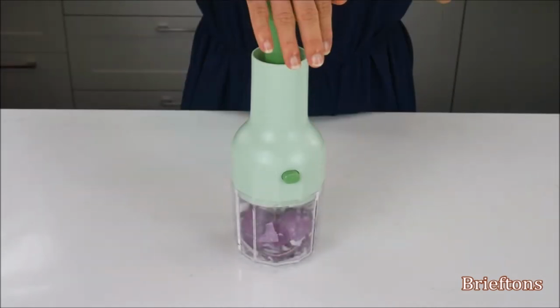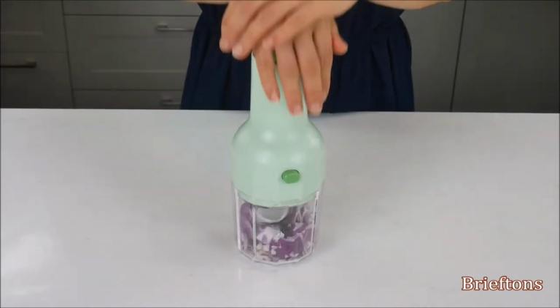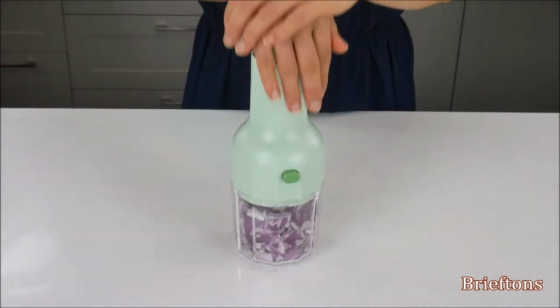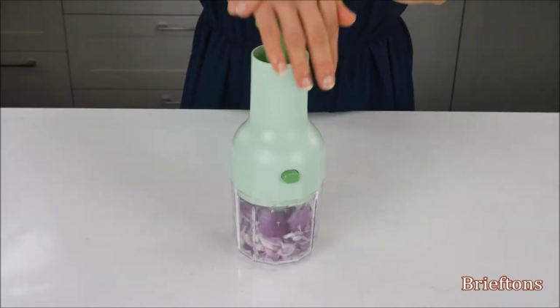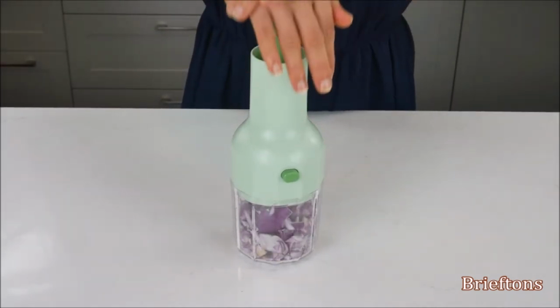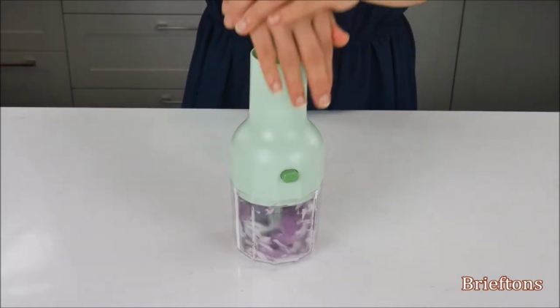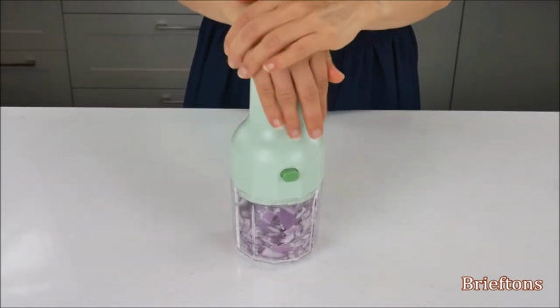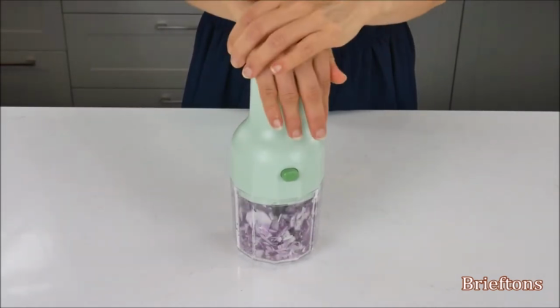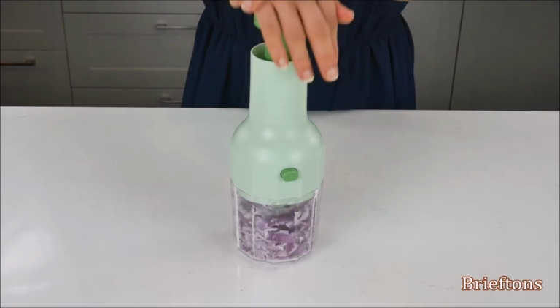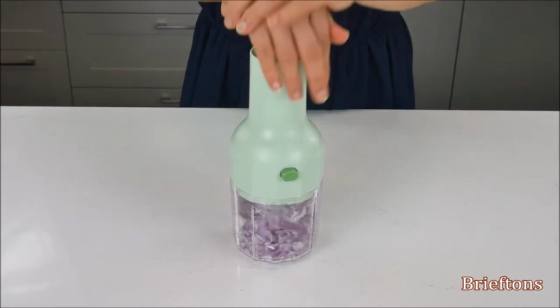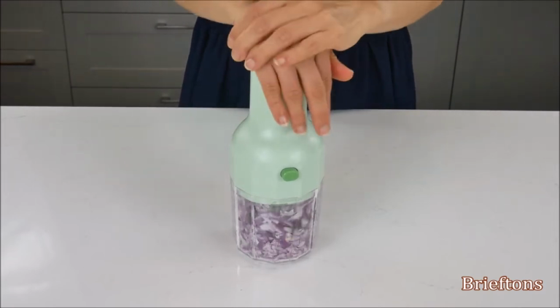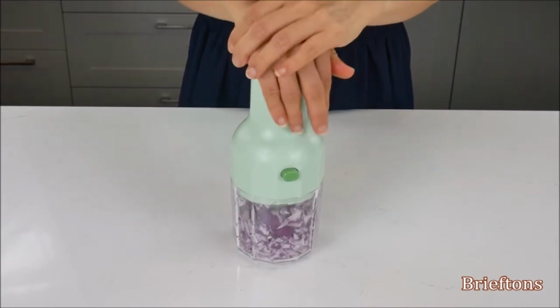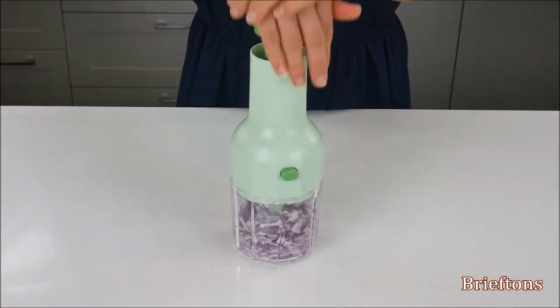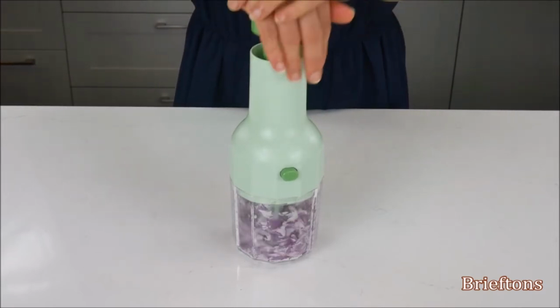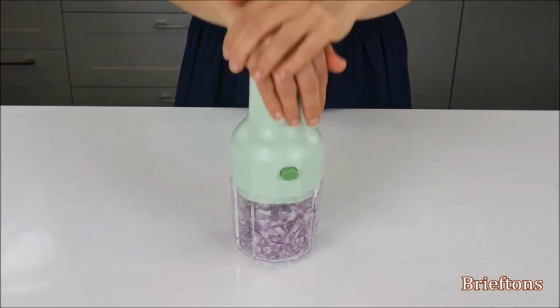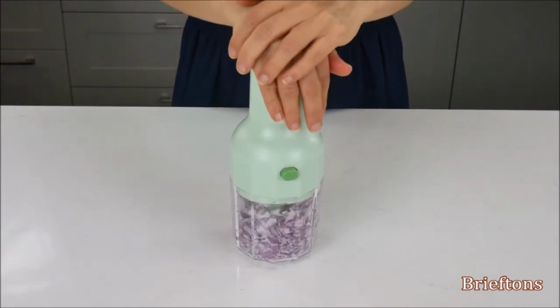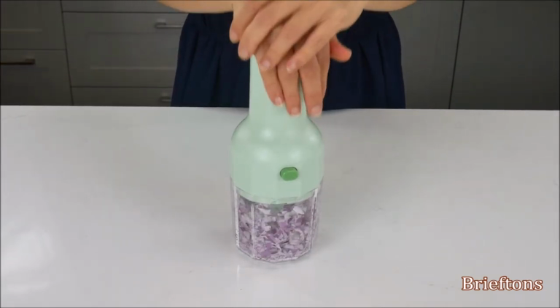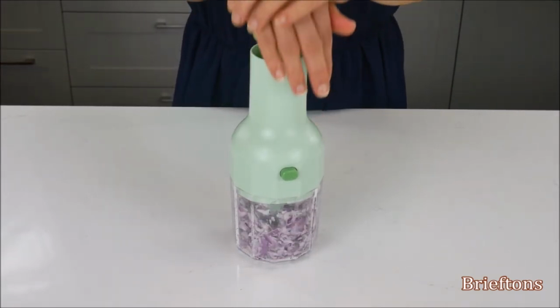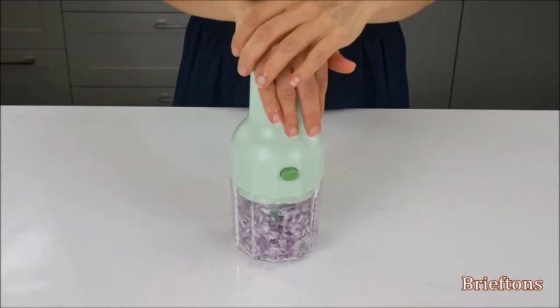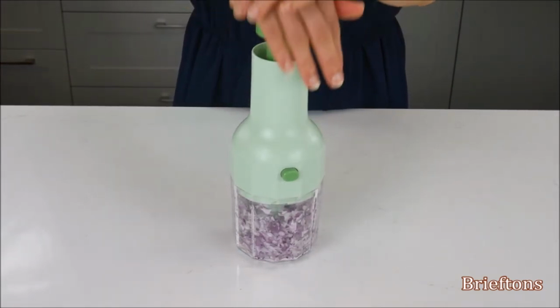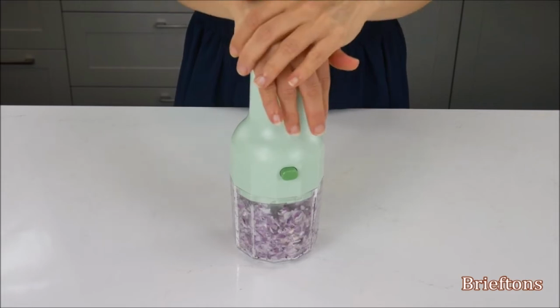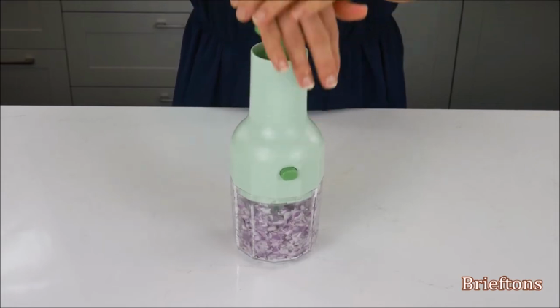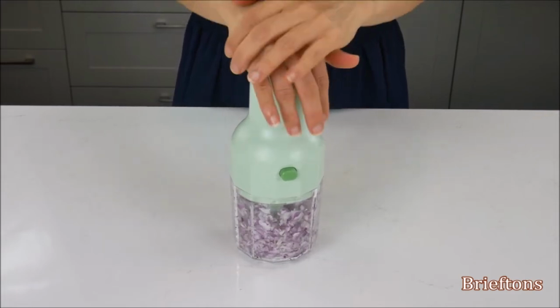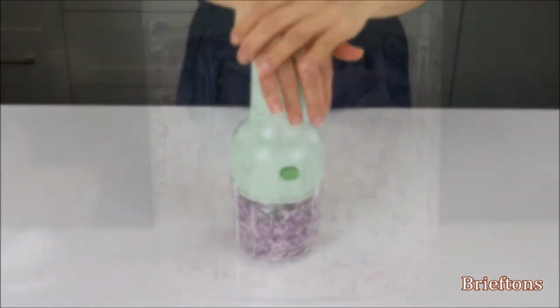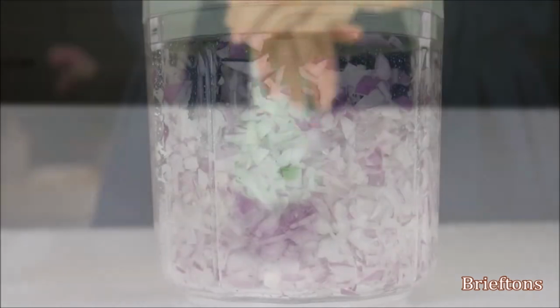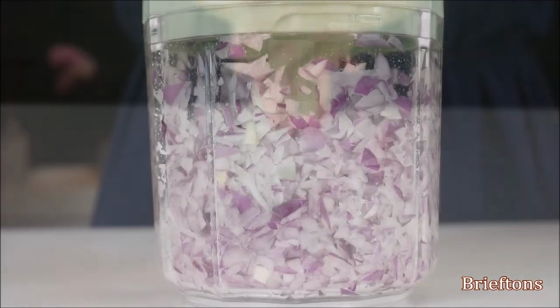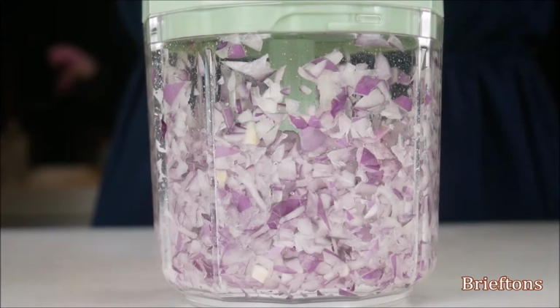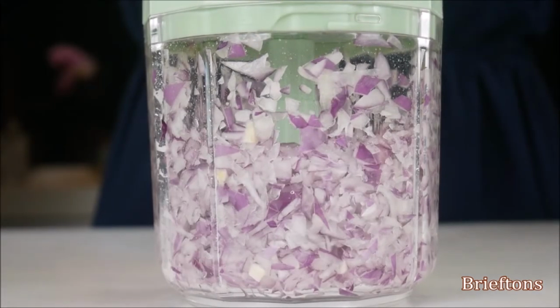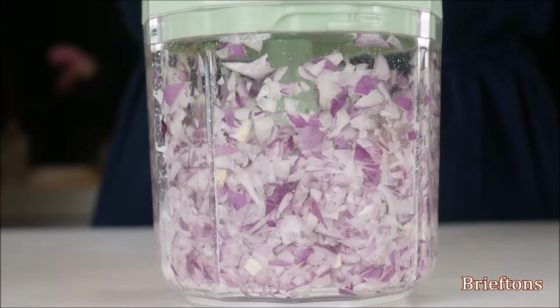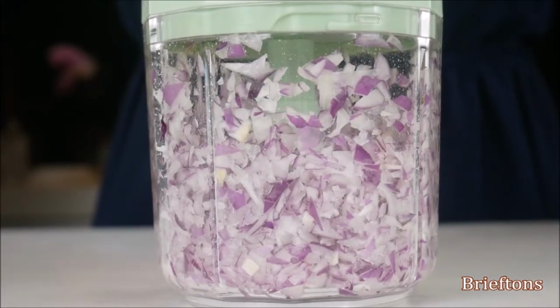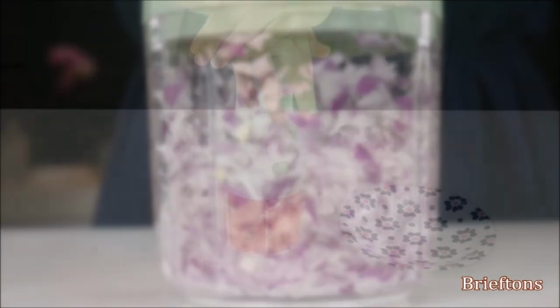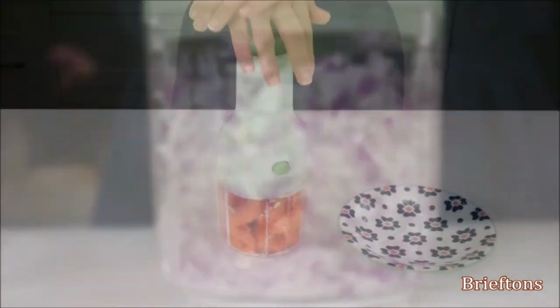Push down on the pump repeatedly. This will cause the chopper blade to spin and chop the food. The more you push the pump, the finer the chopped foods become. Stop when the desired results are achieved.